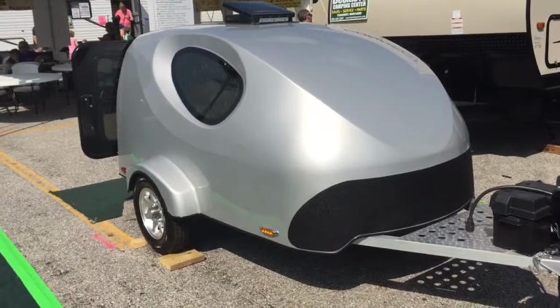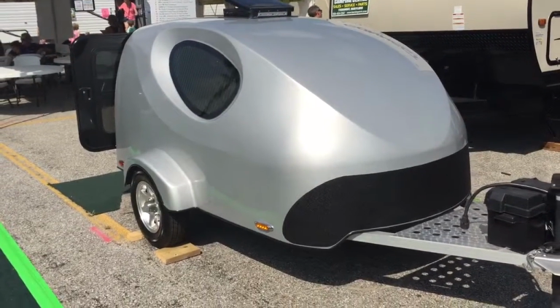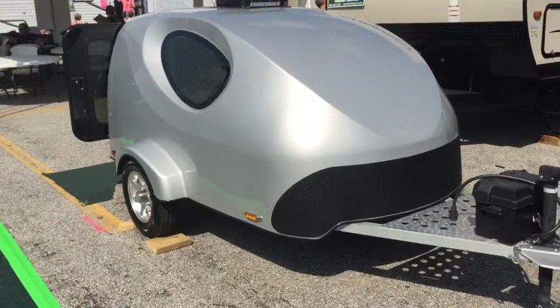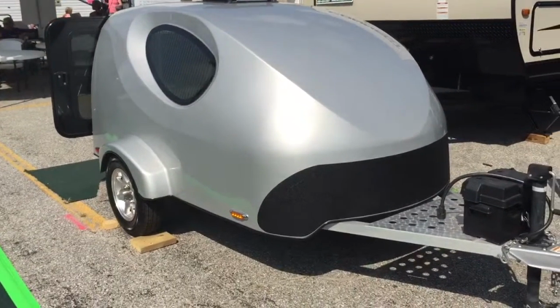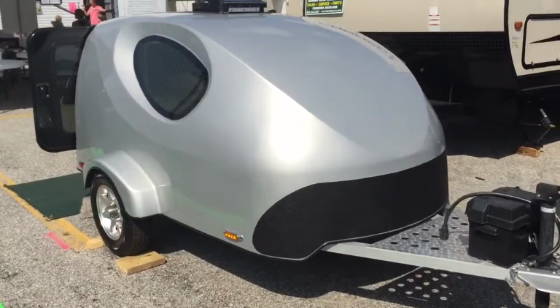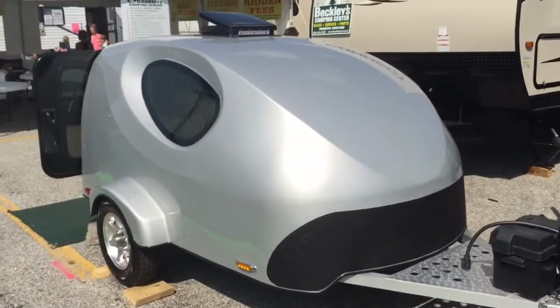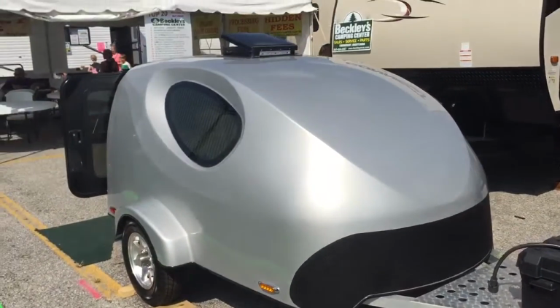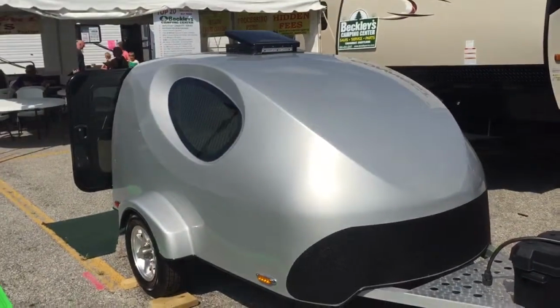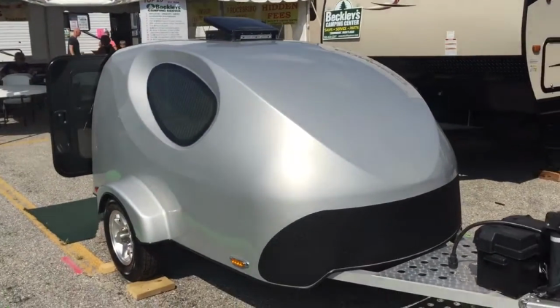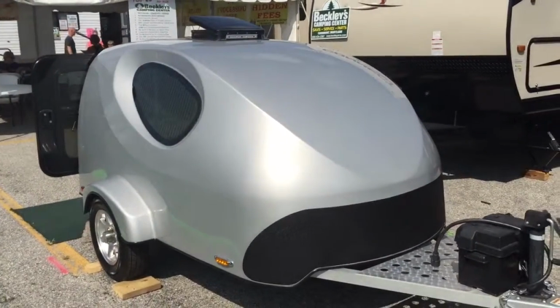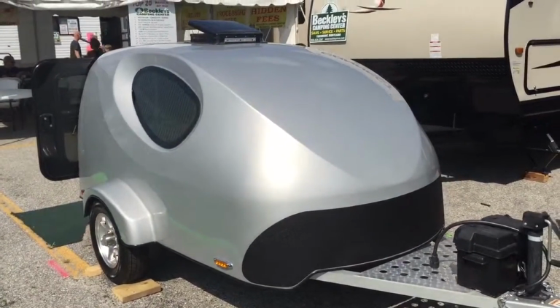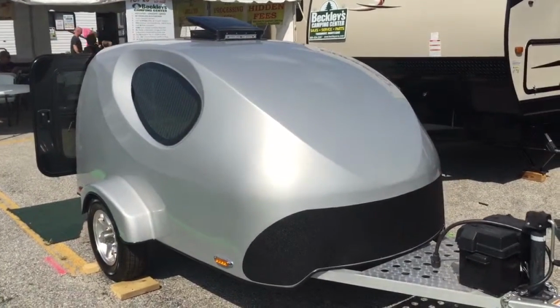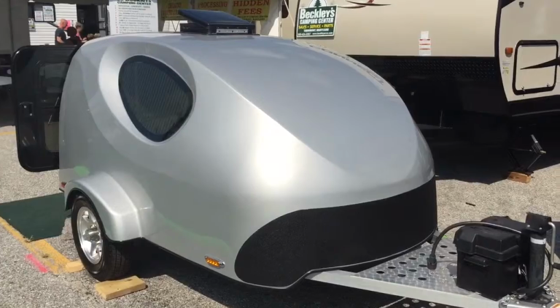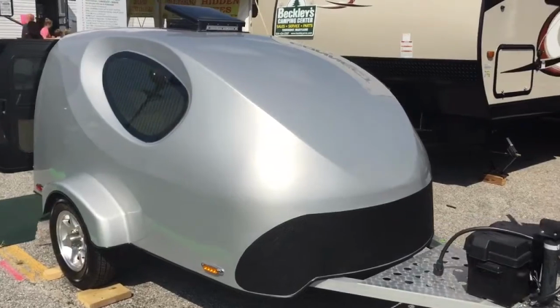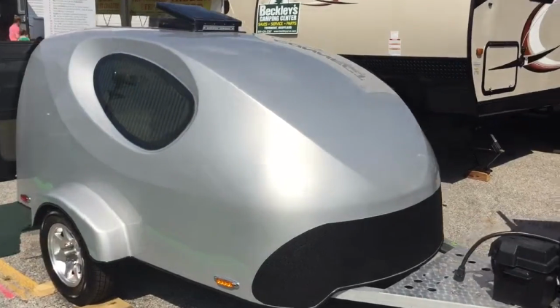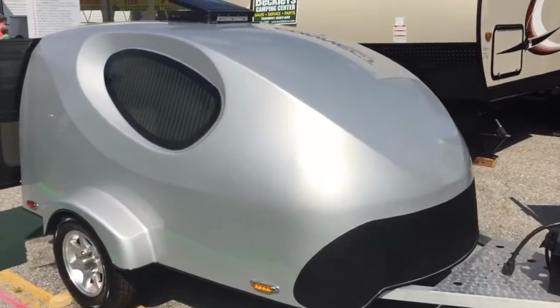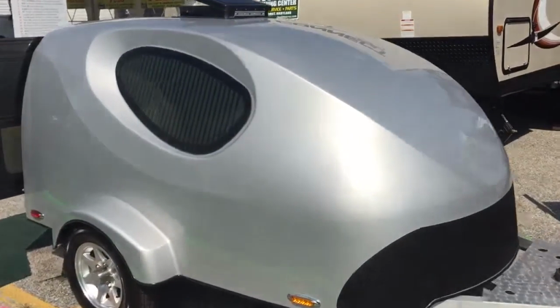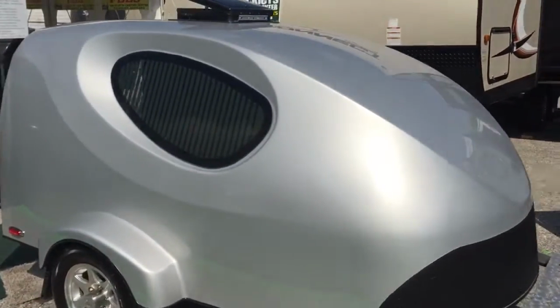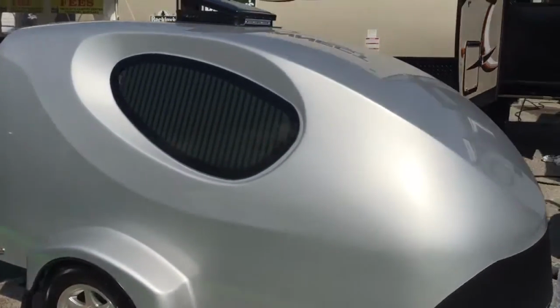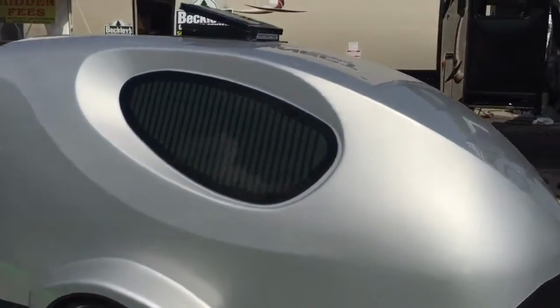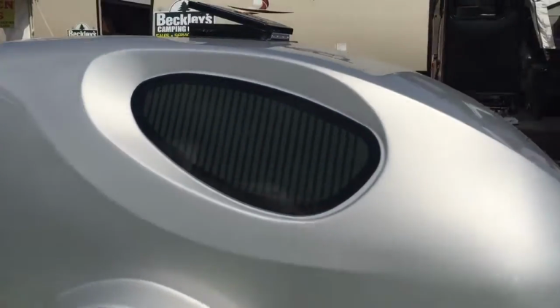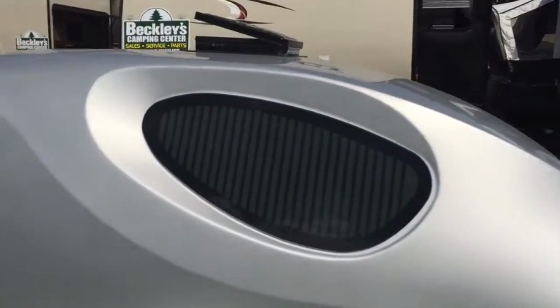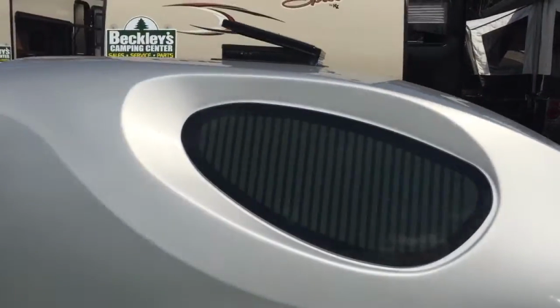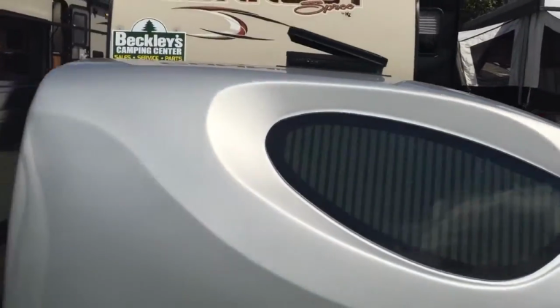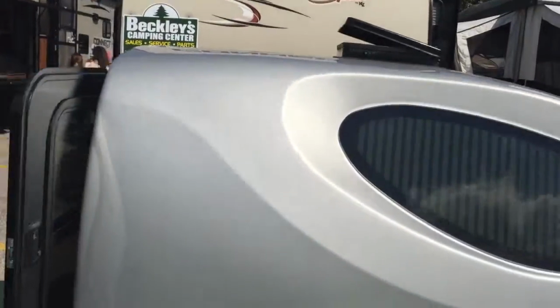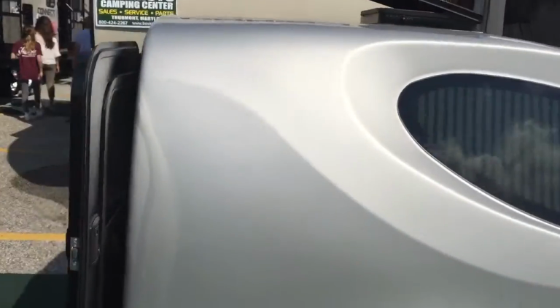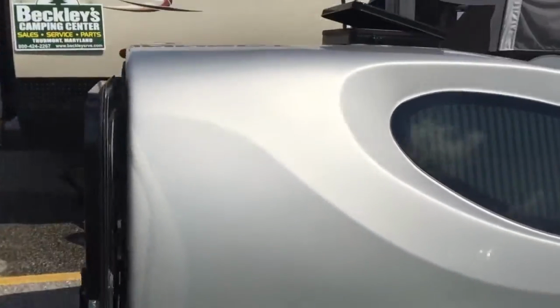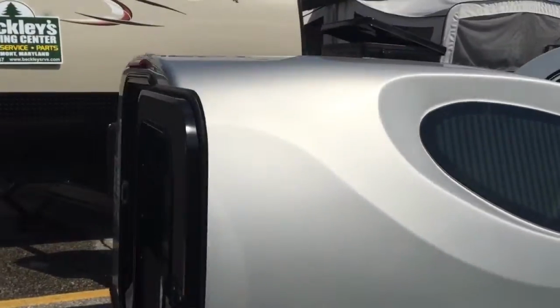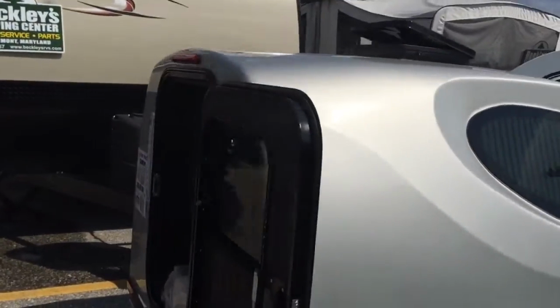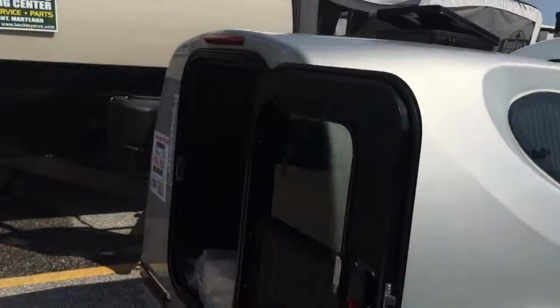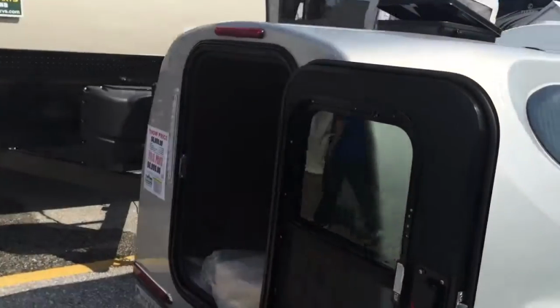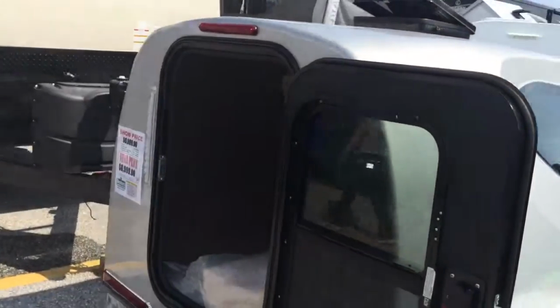Okay, this is Peter Martin and we've got another one — this one looks like something out of the future. Look at the aerodynamics of it, very aerodynamic. As we come around again, there's another one offered to you from Beckley's Camping Center.